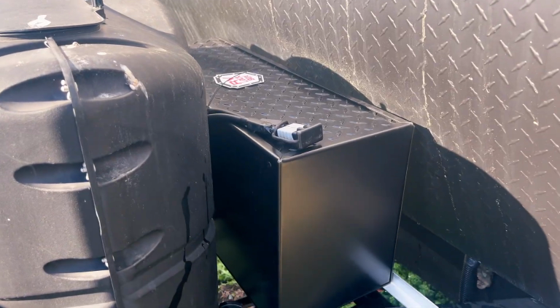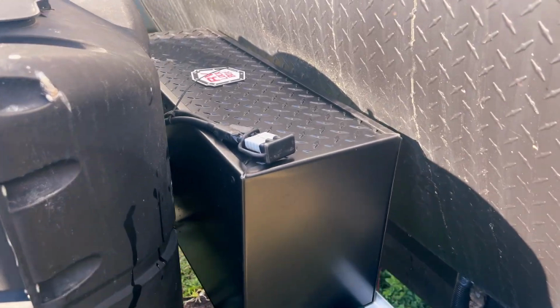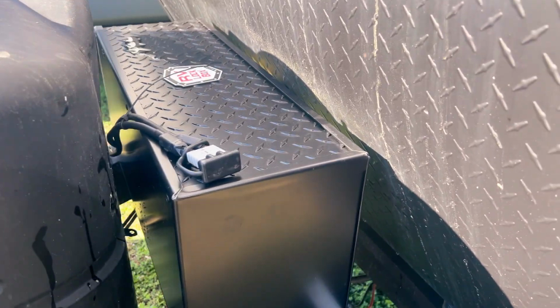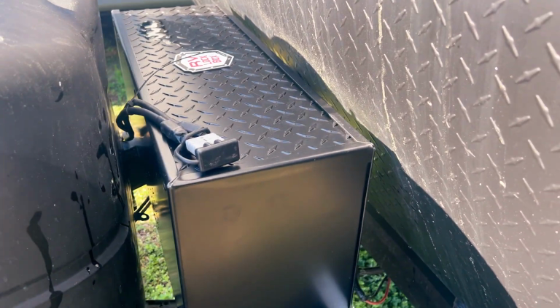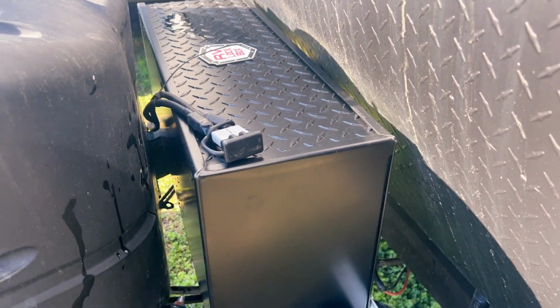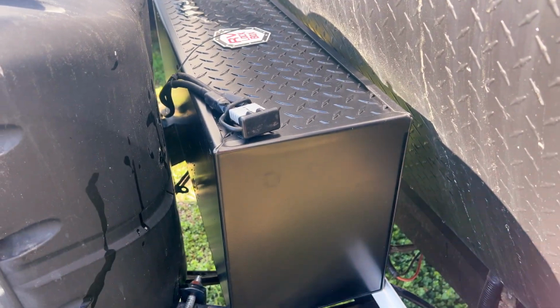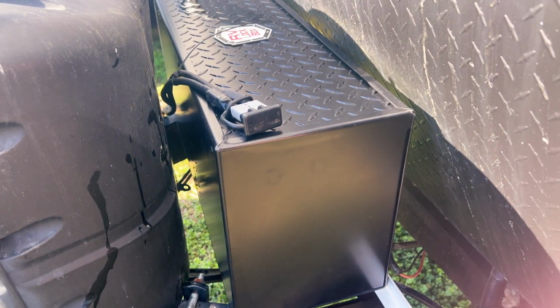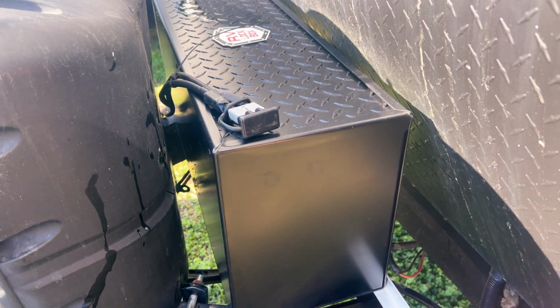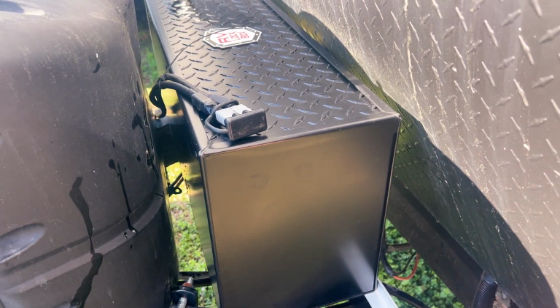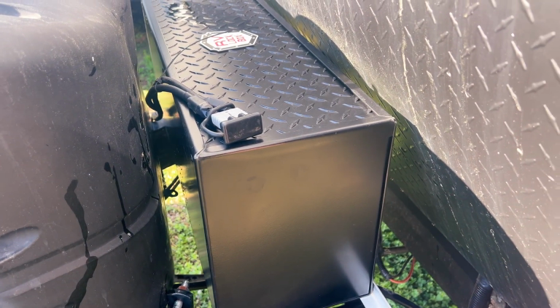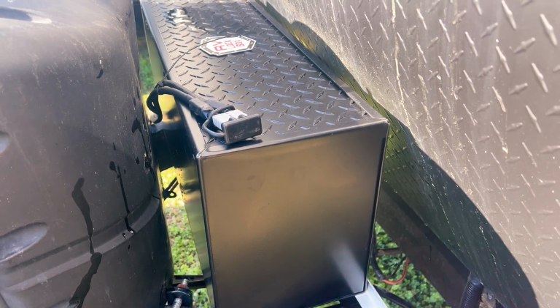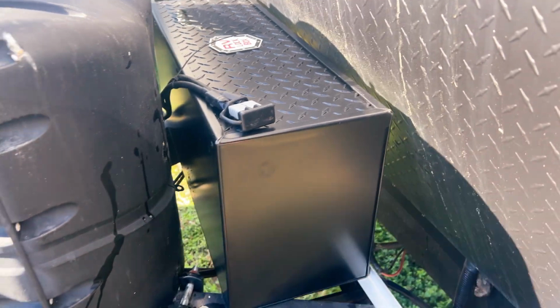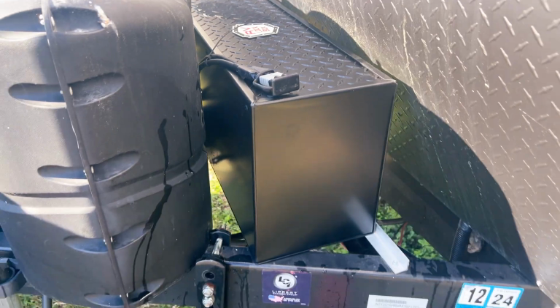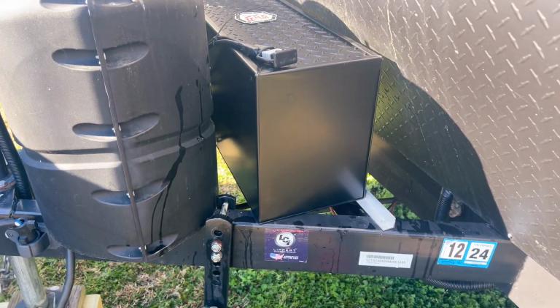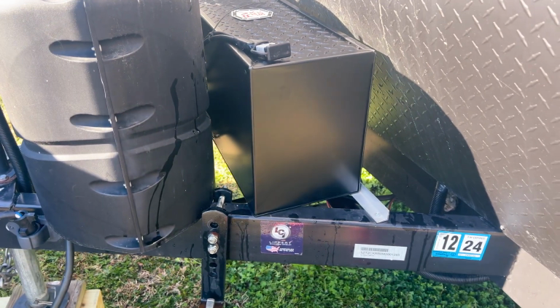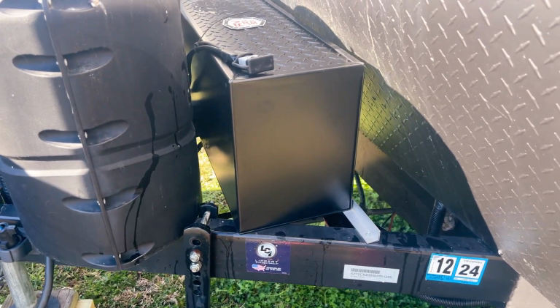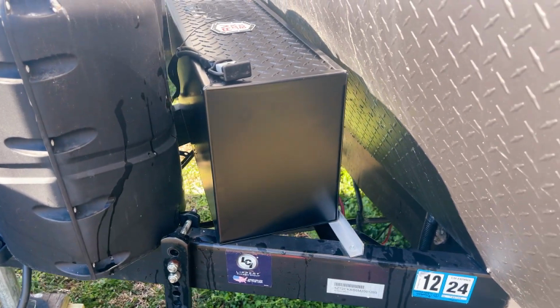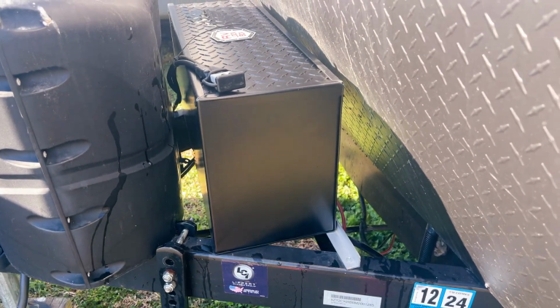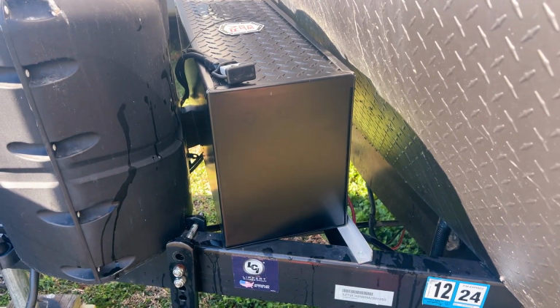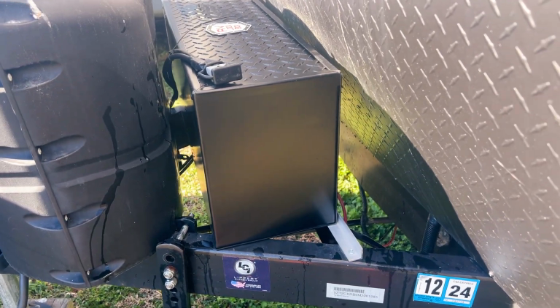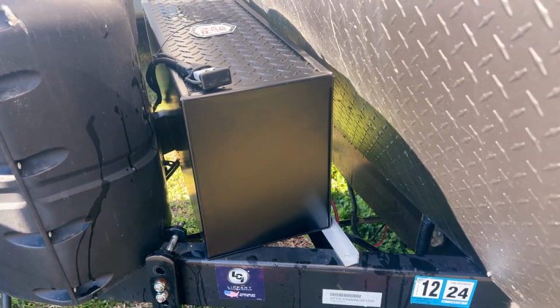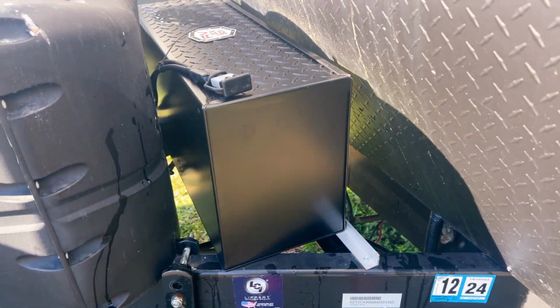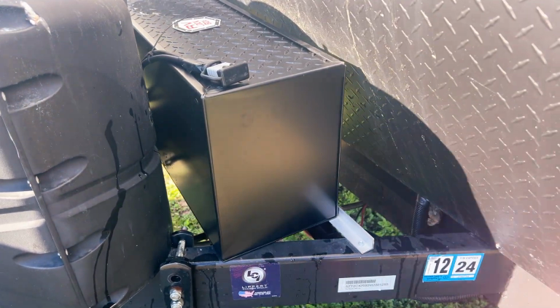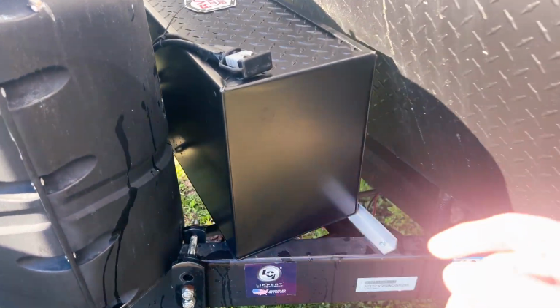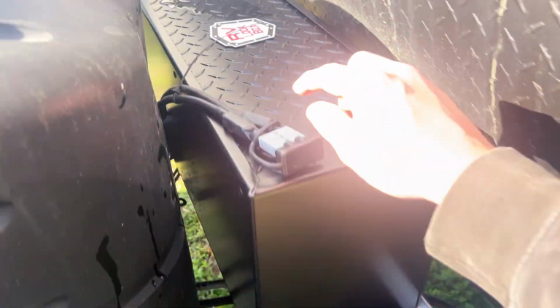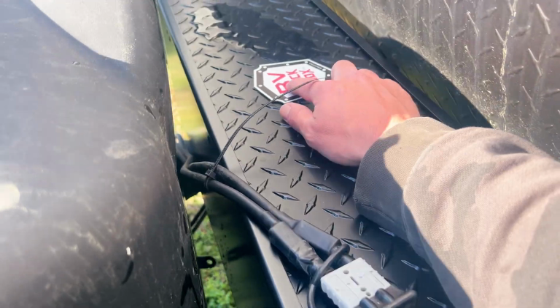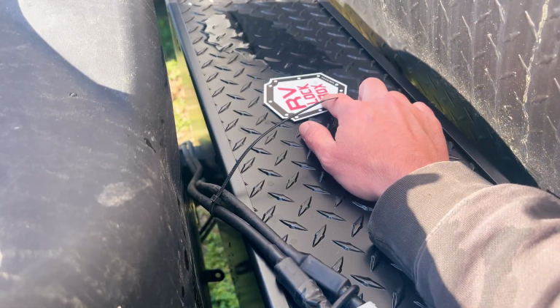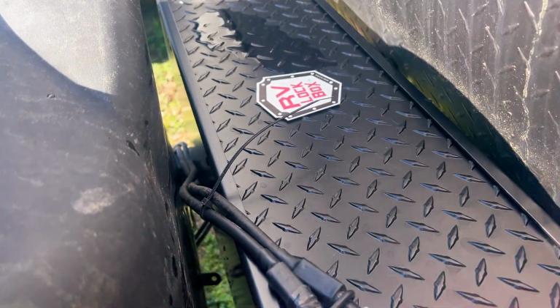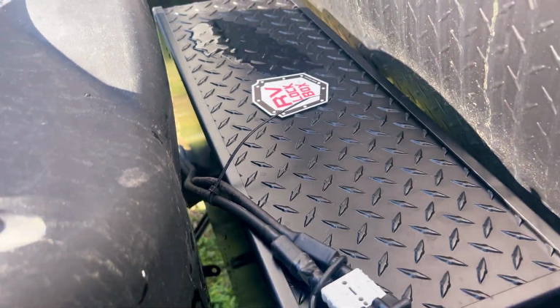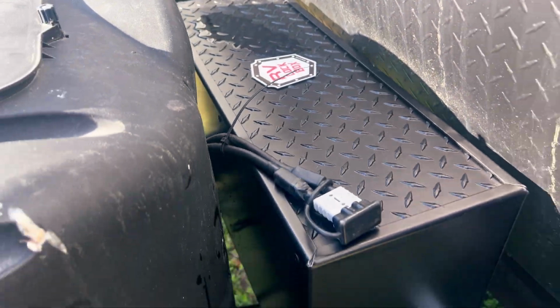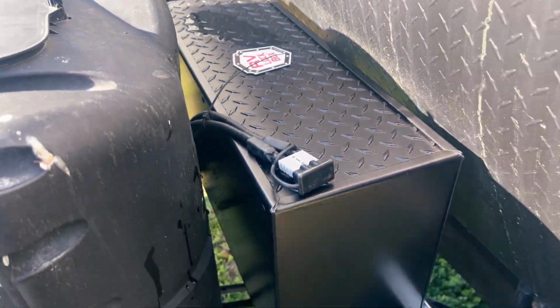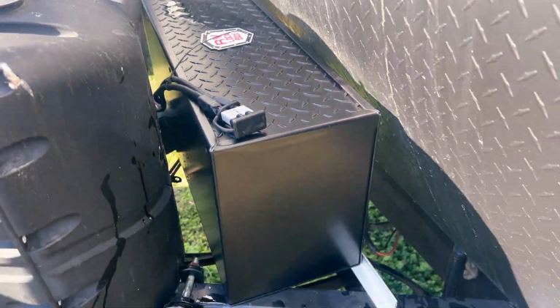Take a look at the other side — it has one of my favorite features about this lockbox. A lot of lockboxes, you can't lock them very well and you worry about your batteries getting stolen. So as the name says, RV lockbox. We'll take a look at that here in a sec.